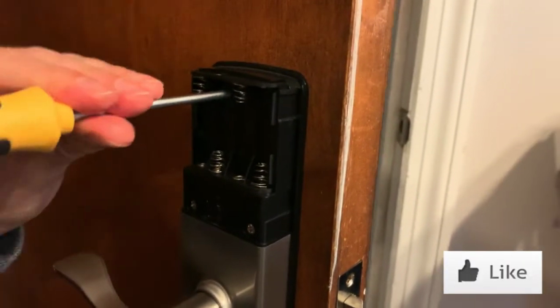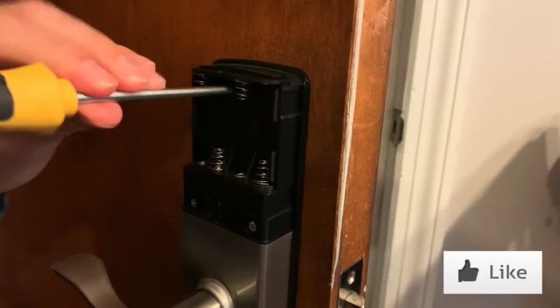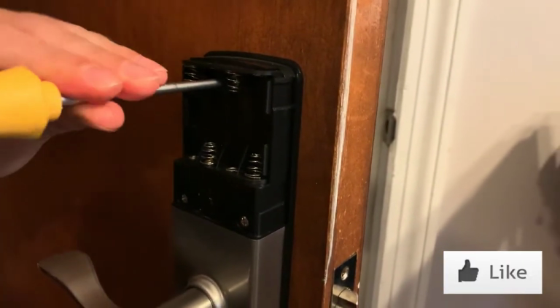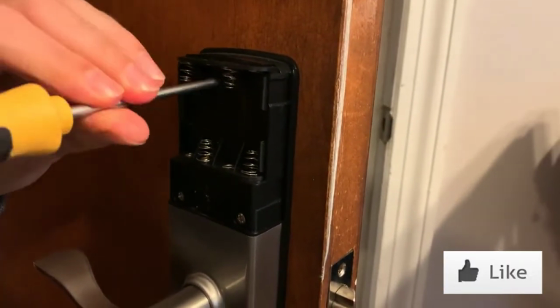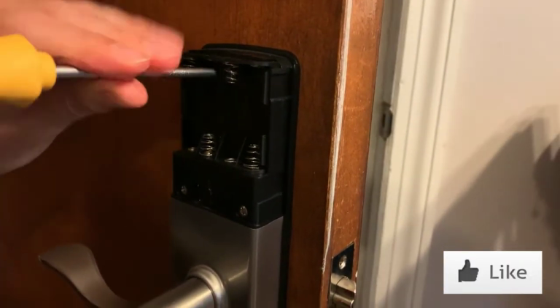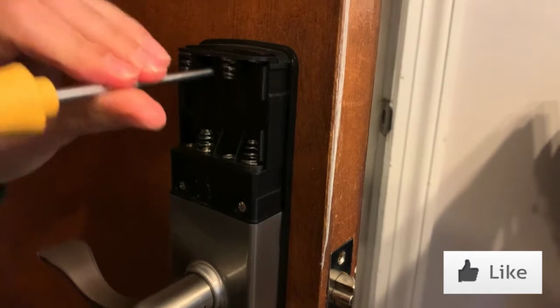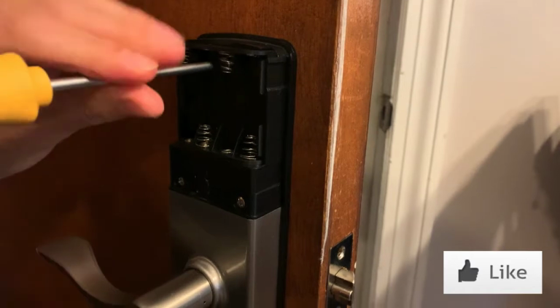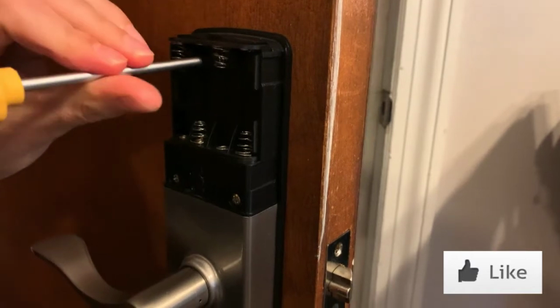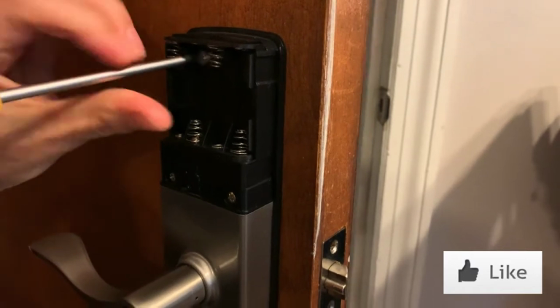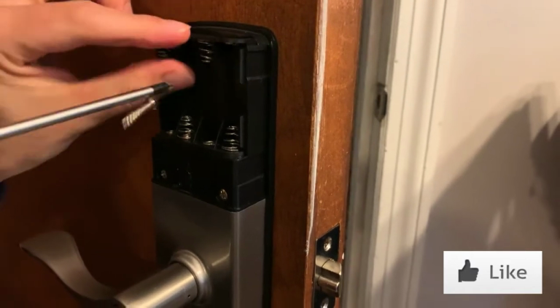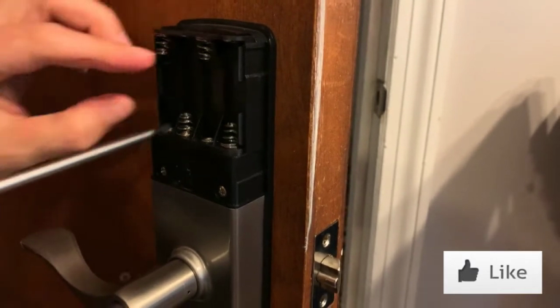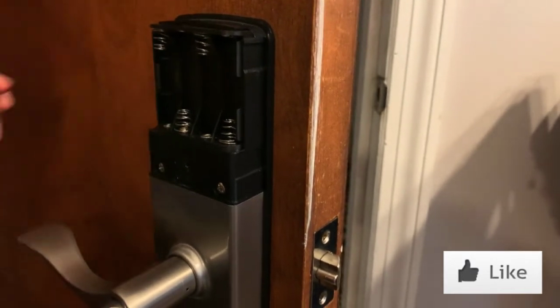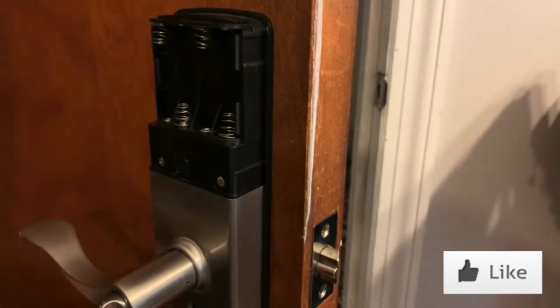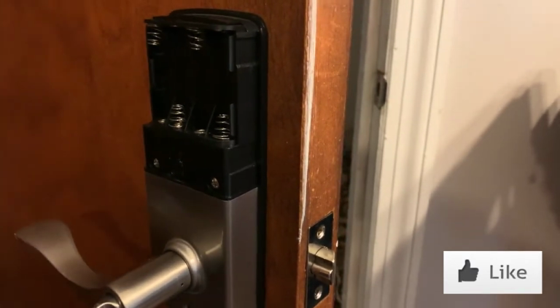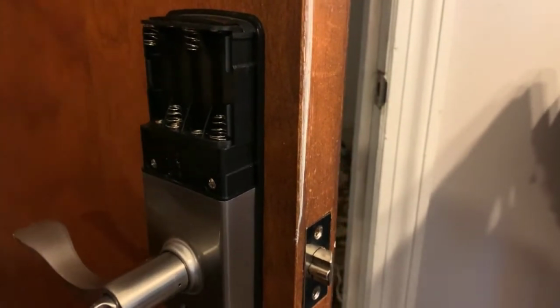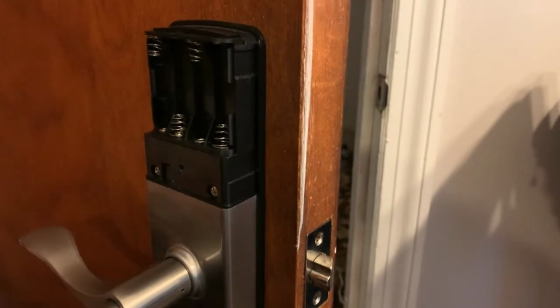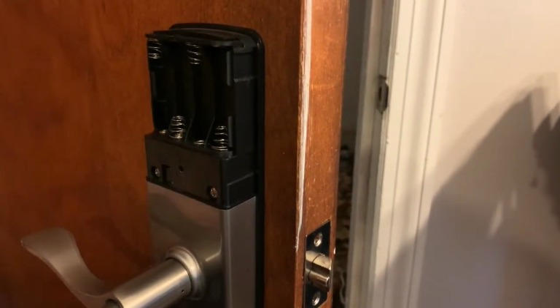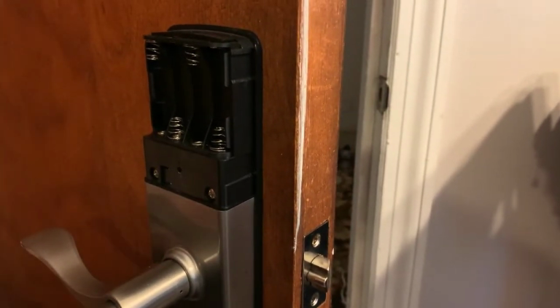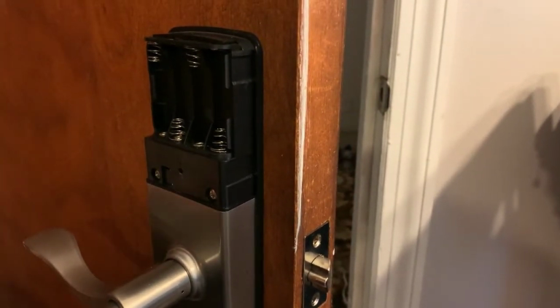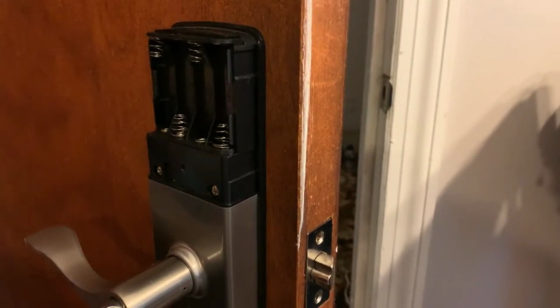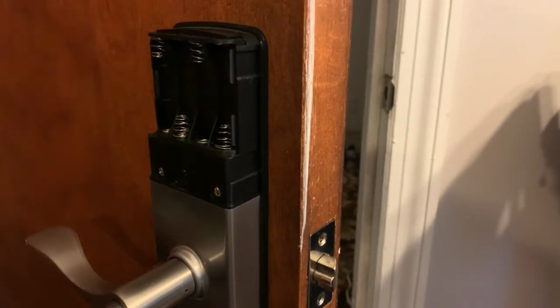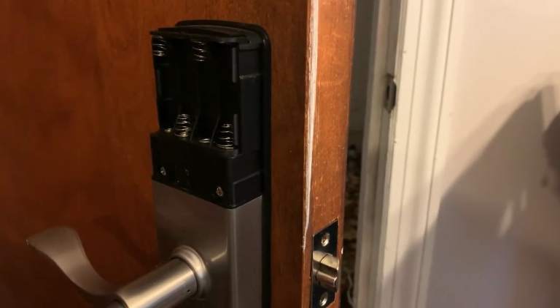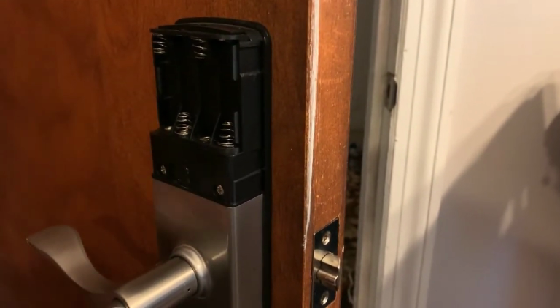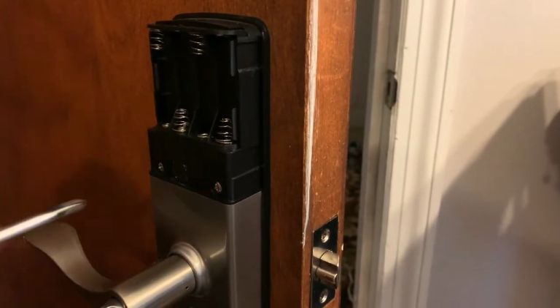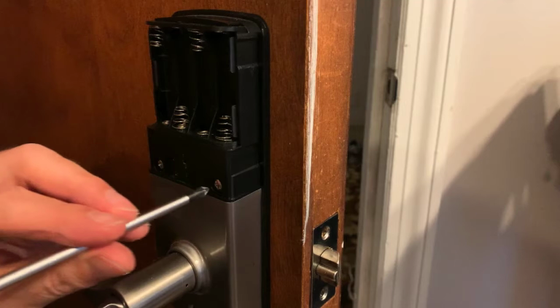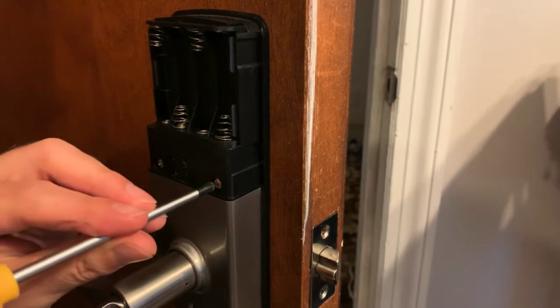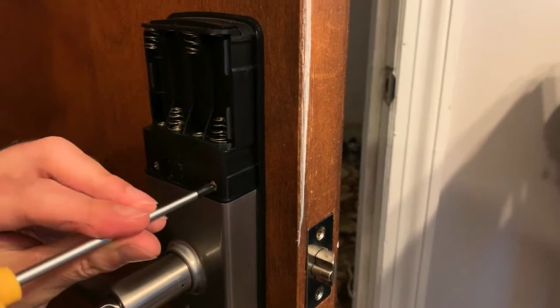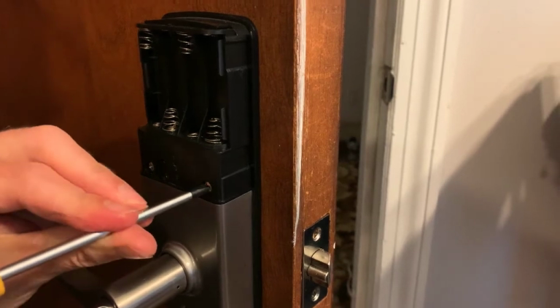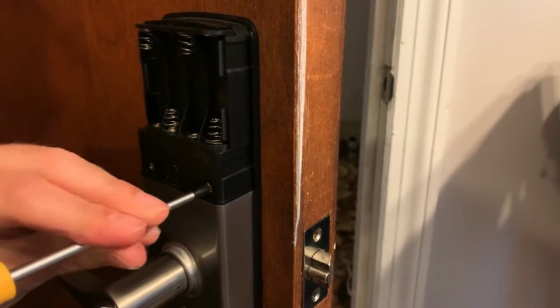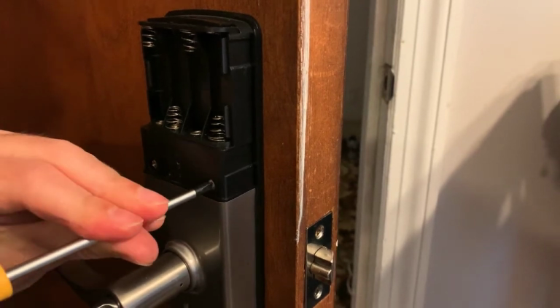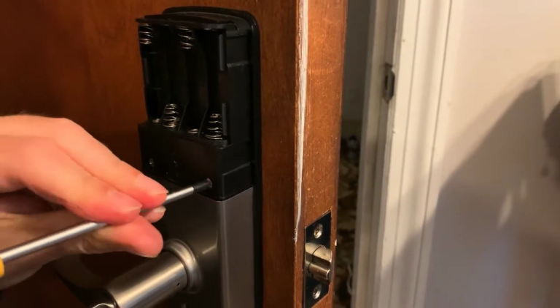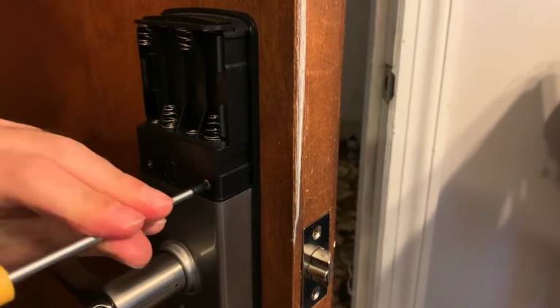Take out this screw, take out these screws.